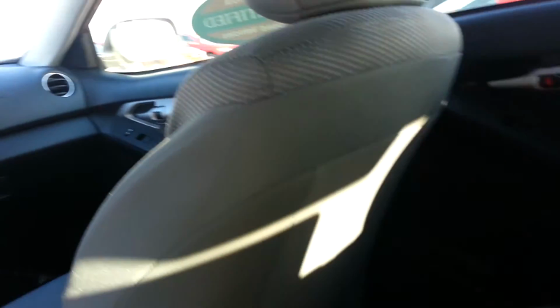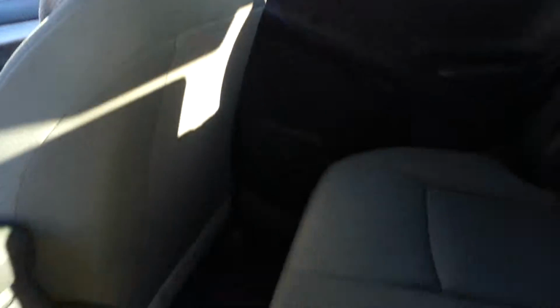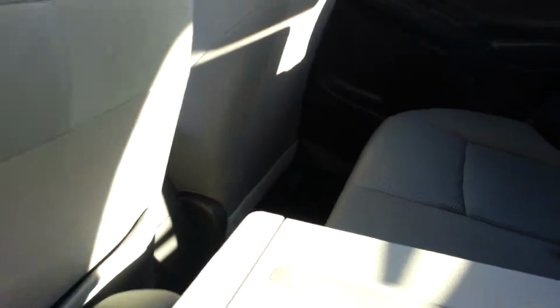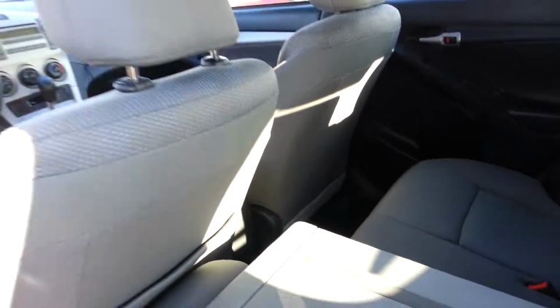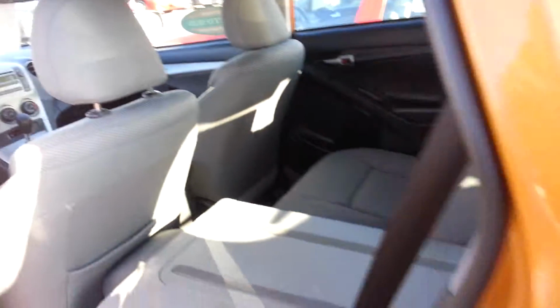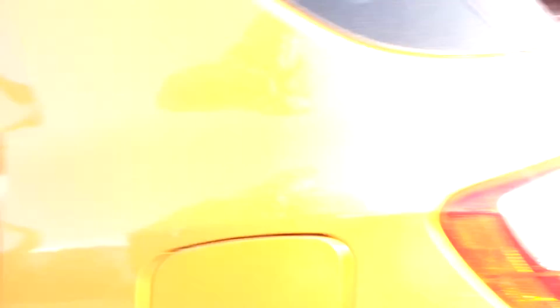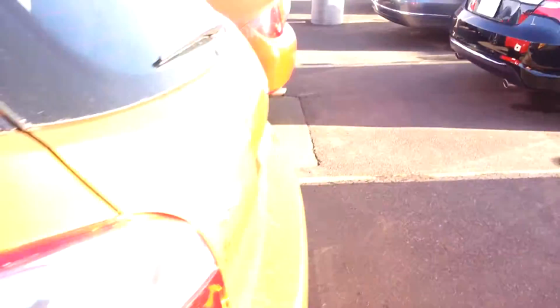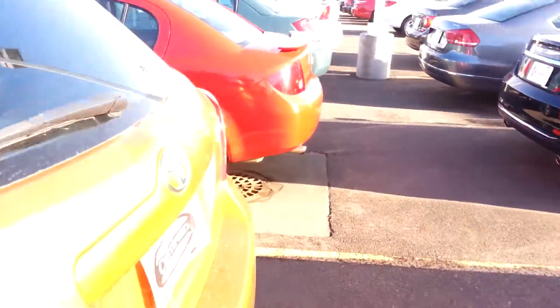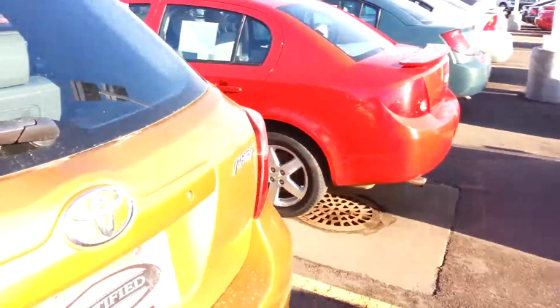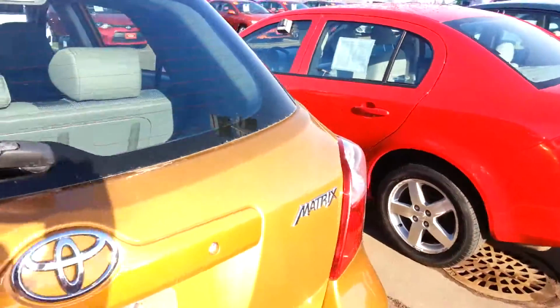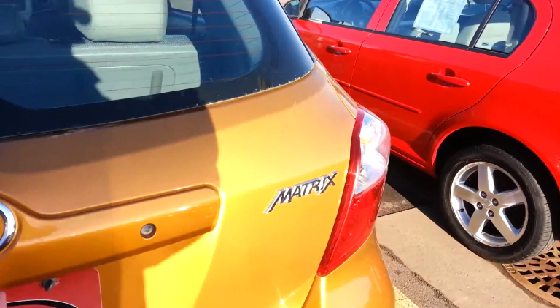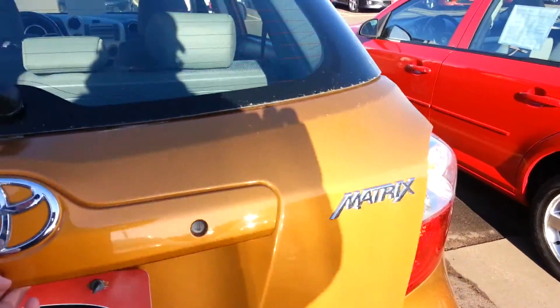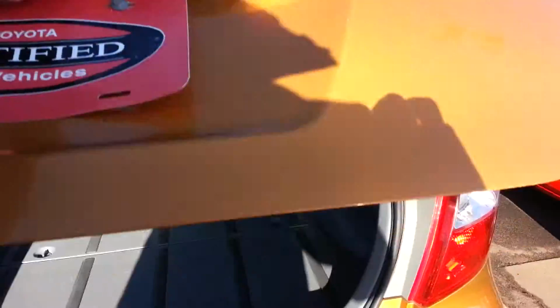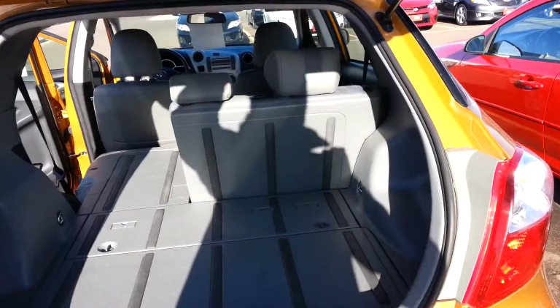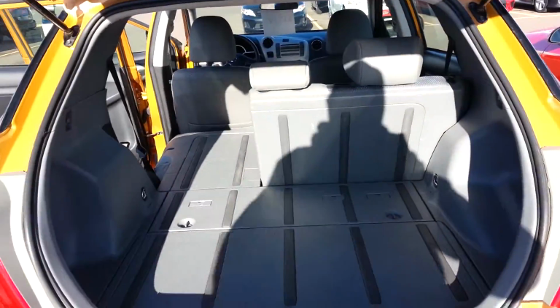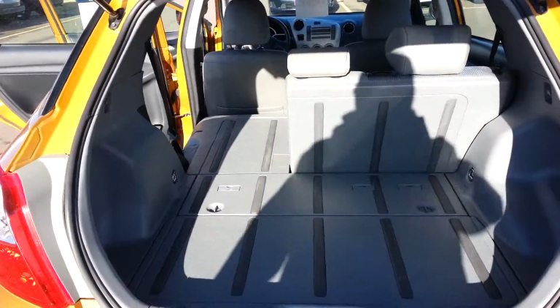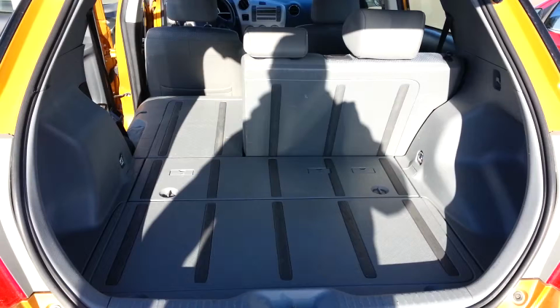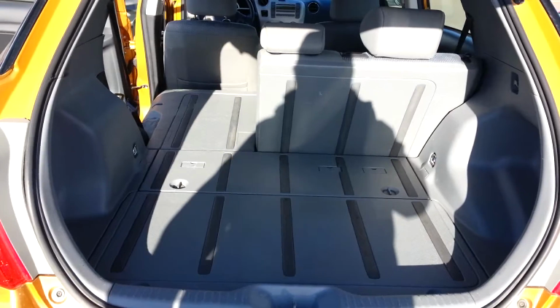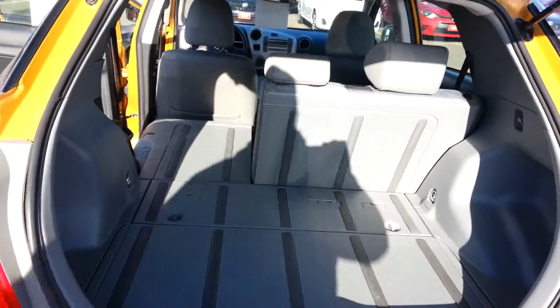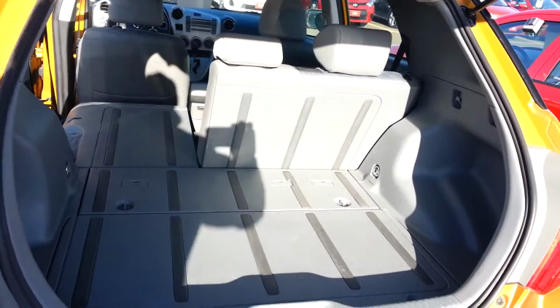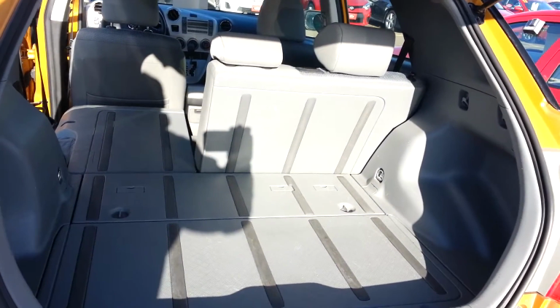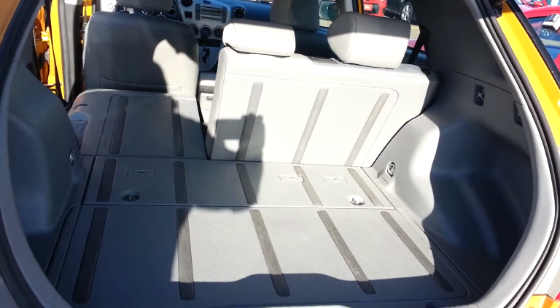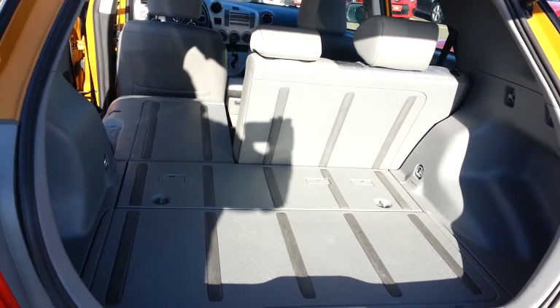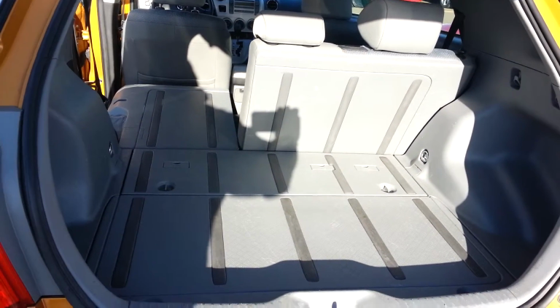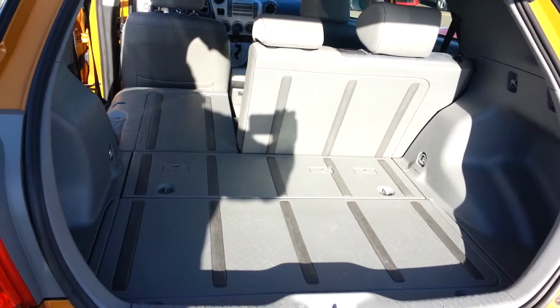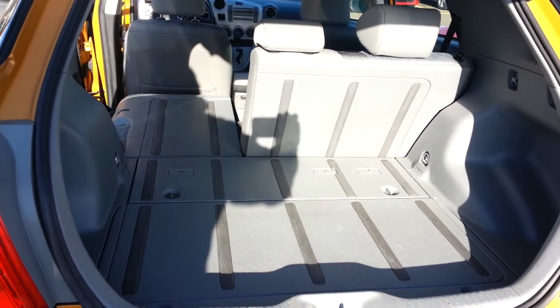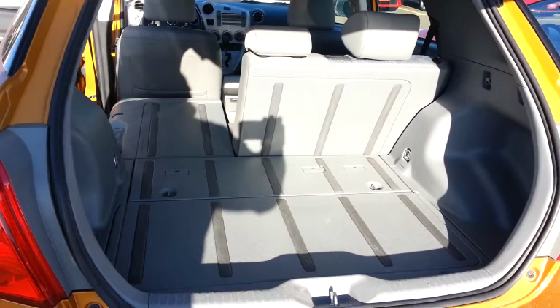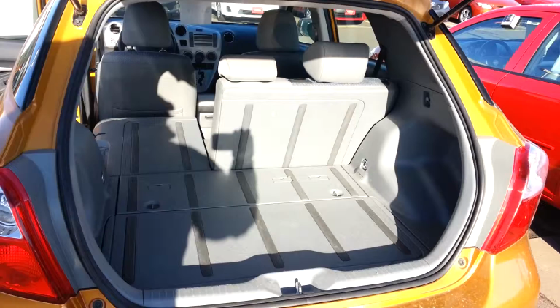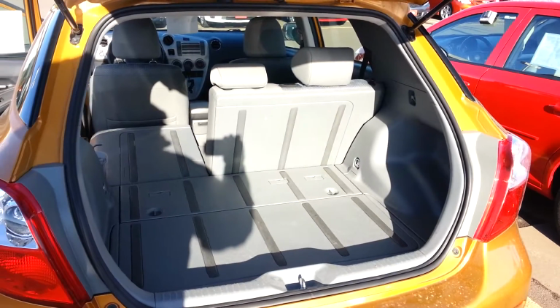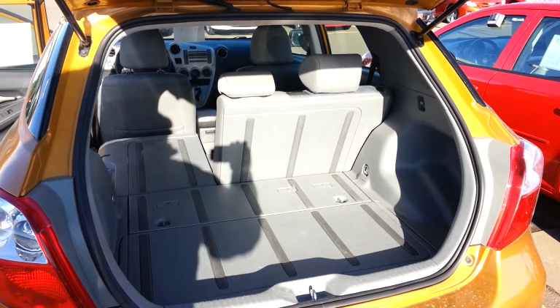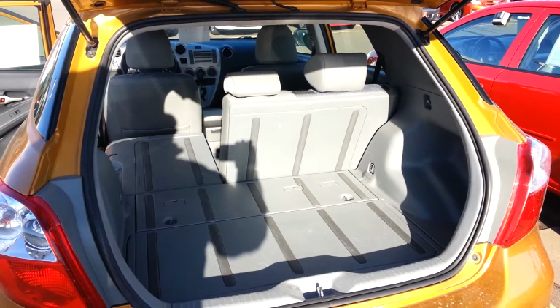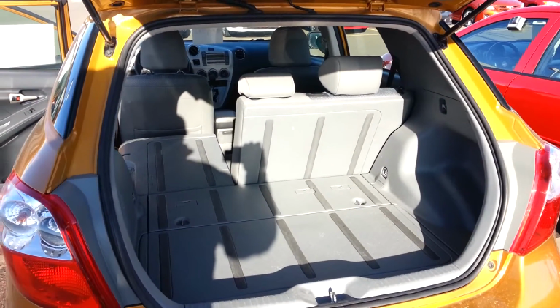Let's go around in the back and I'll show you — open this up as well. Just to show you. Sun's pretty bright this morning. Give you an idea of that back area — good amount of space back here to put stuff.